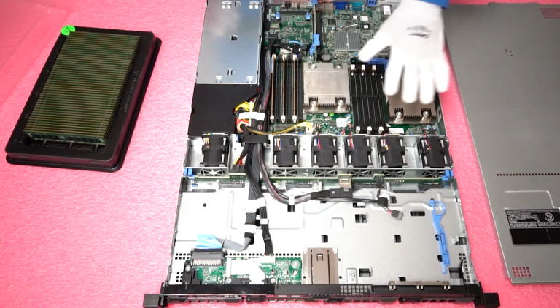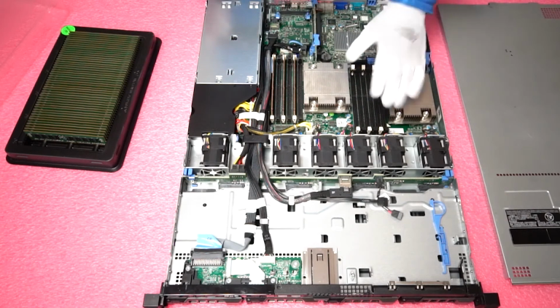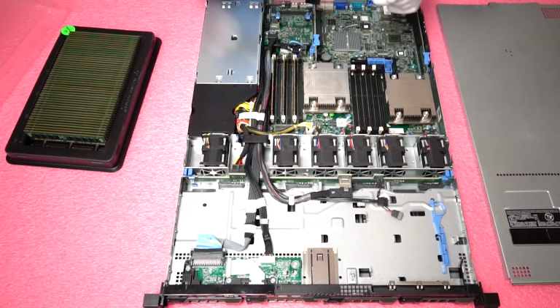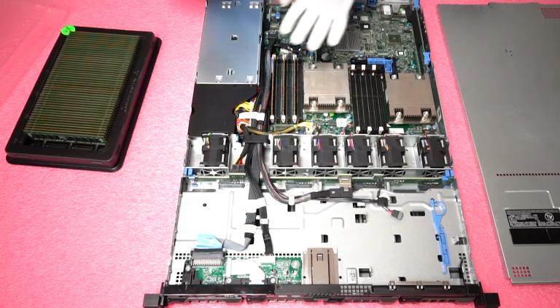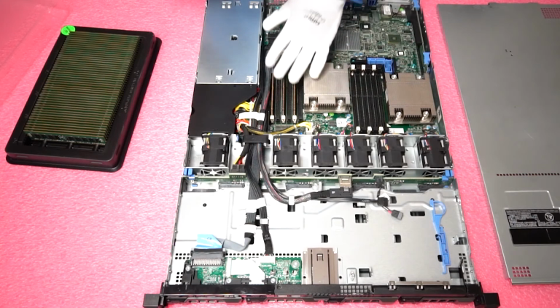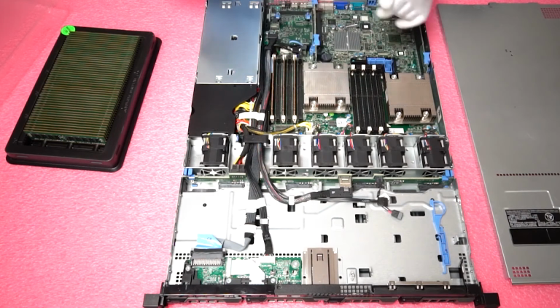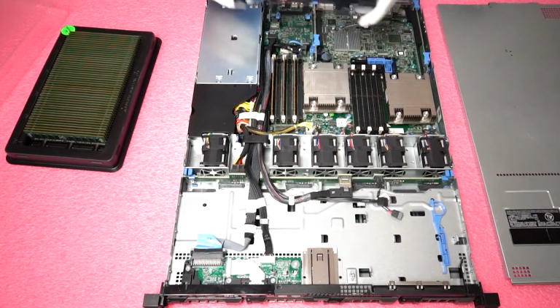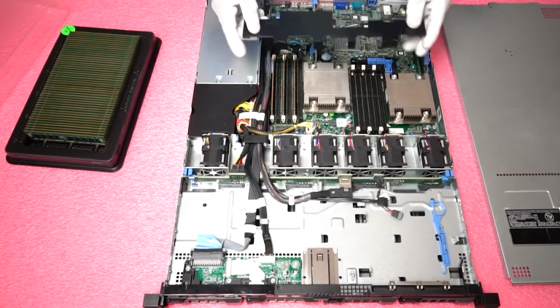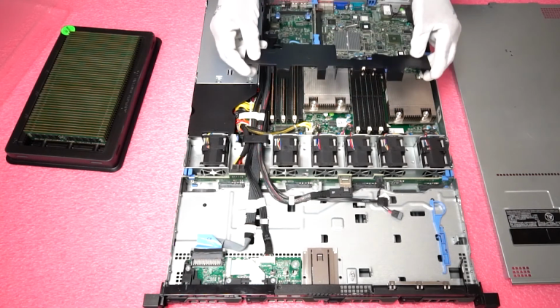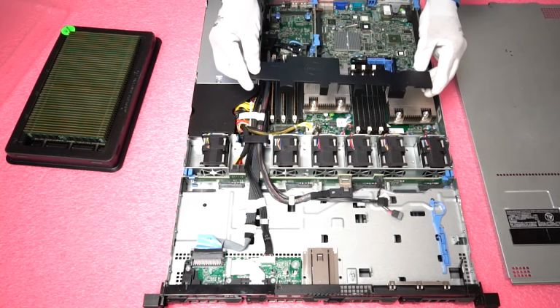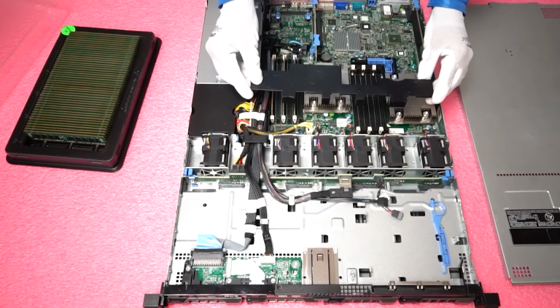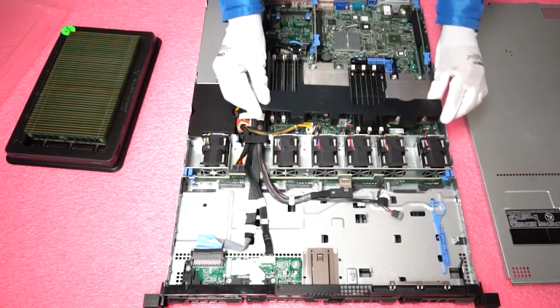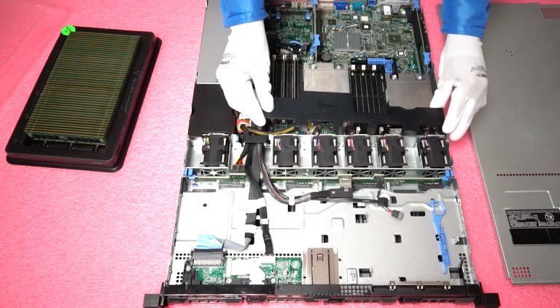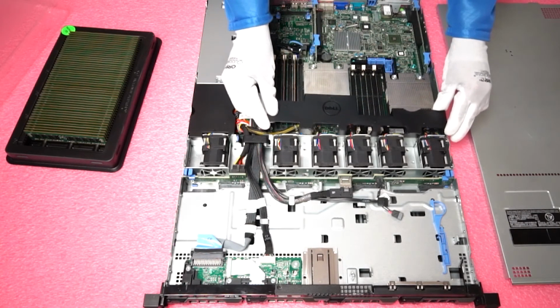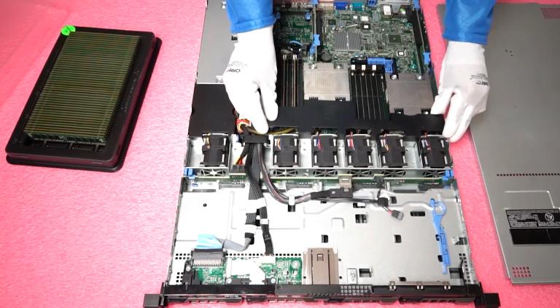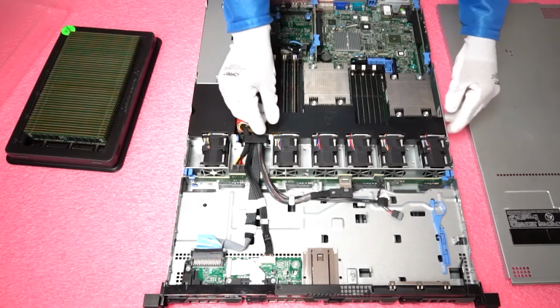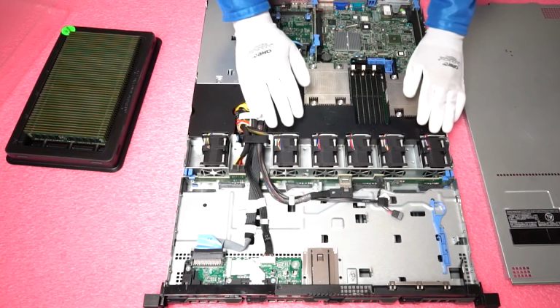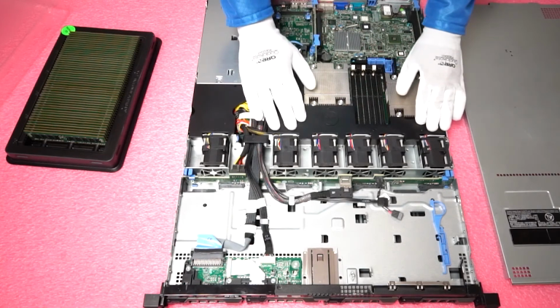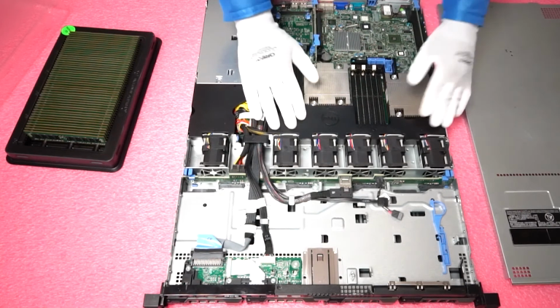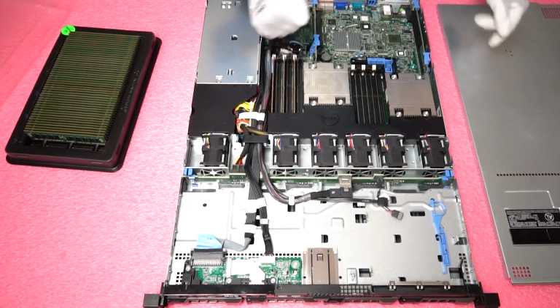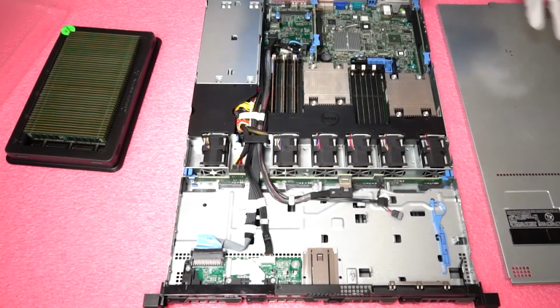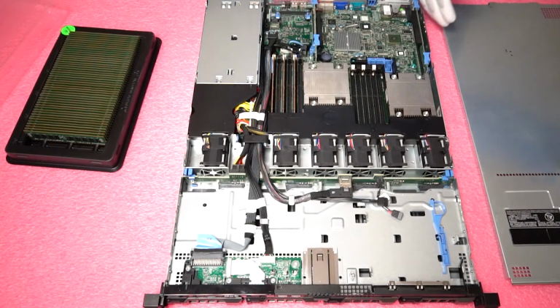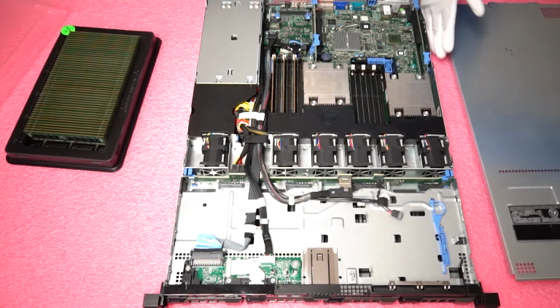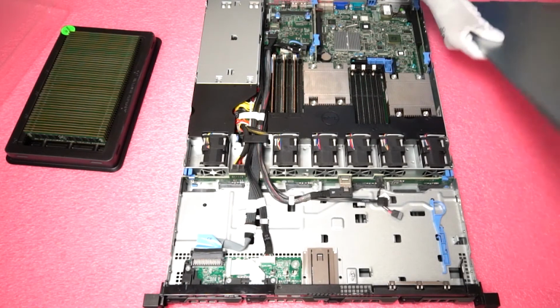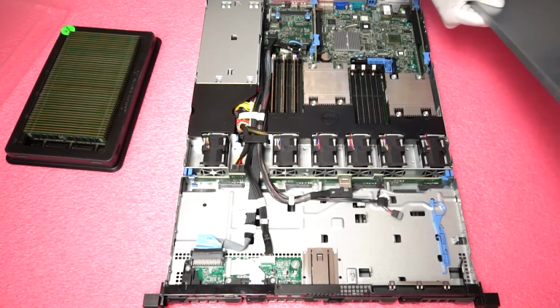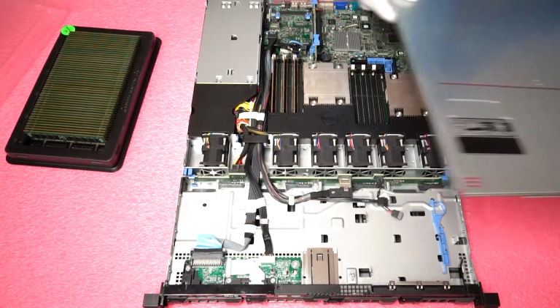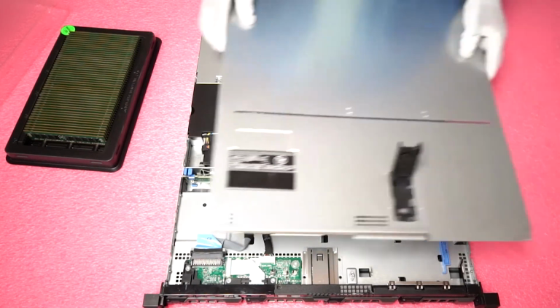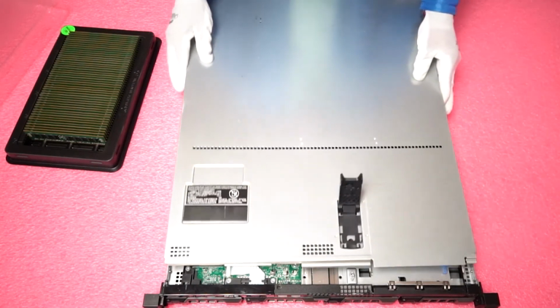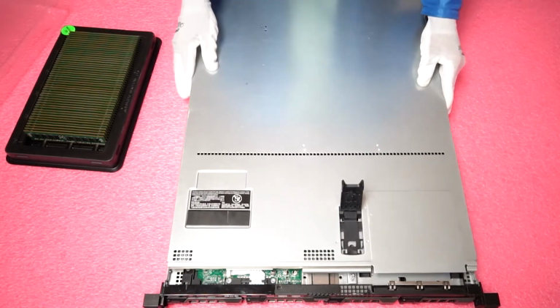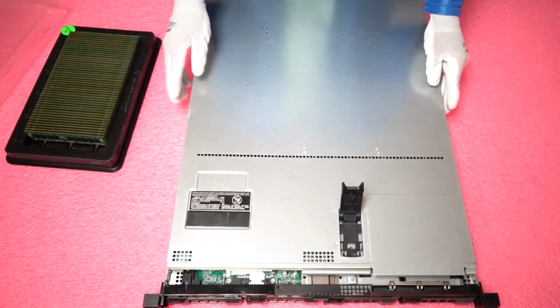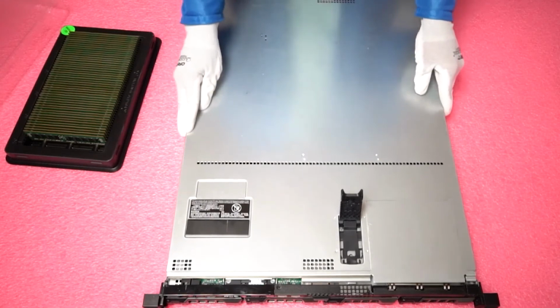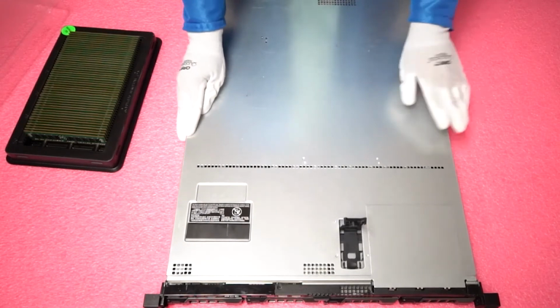Now that we're done — we just did the first three — you simply make sure to put the shroud back in the right place, close the top, and you're done. Very simple.